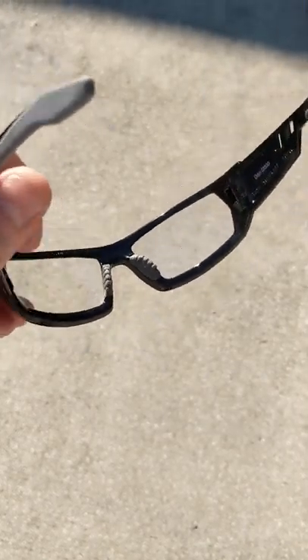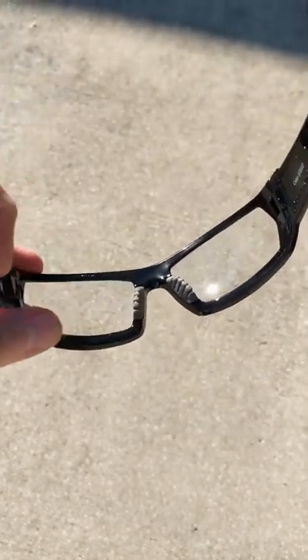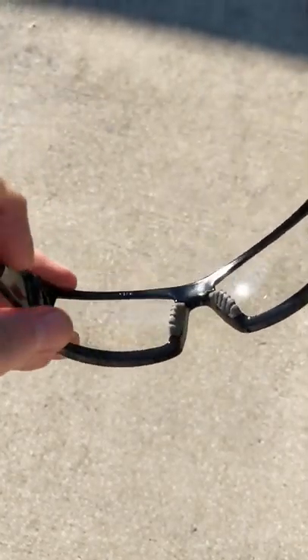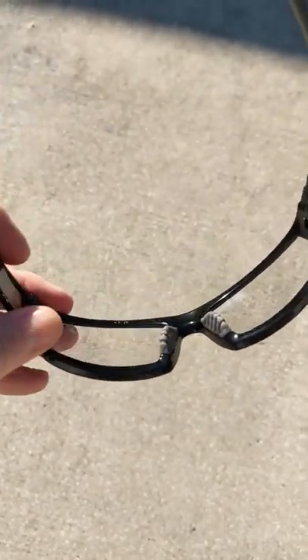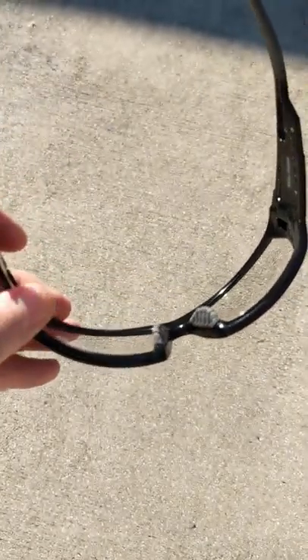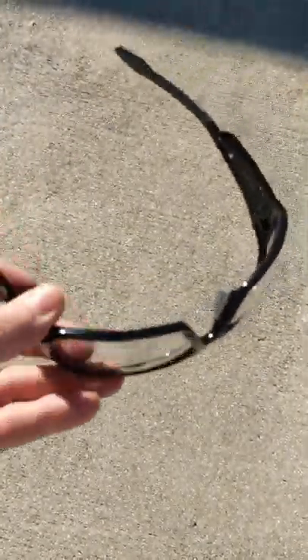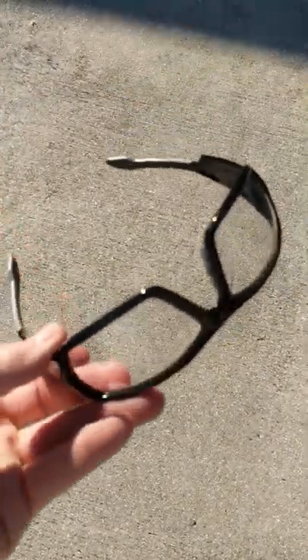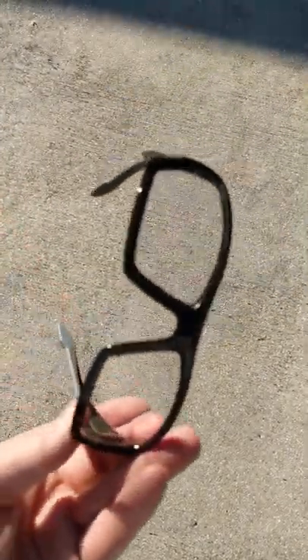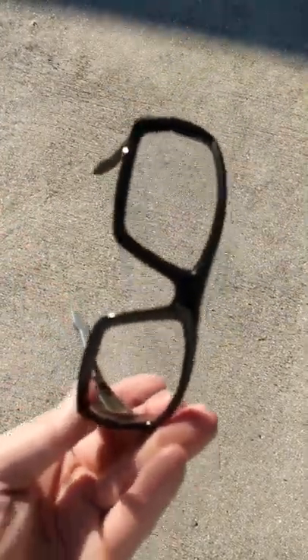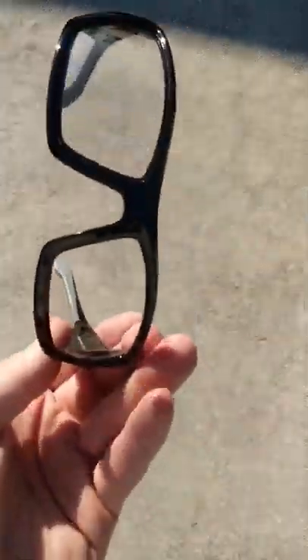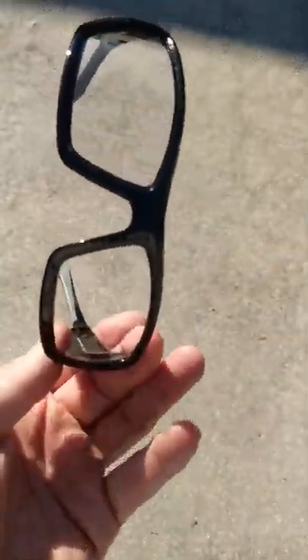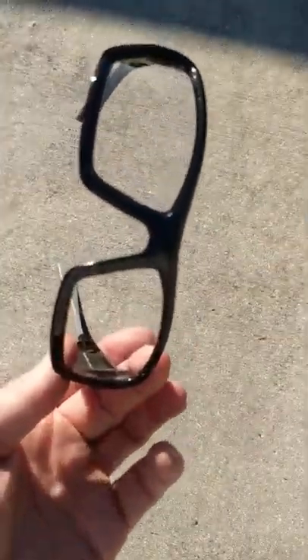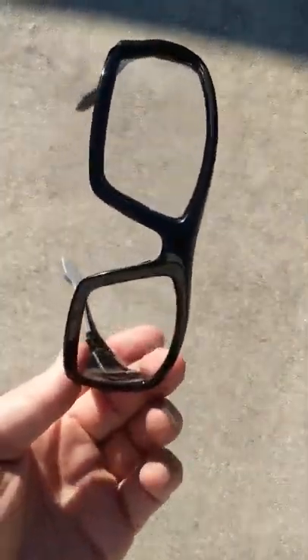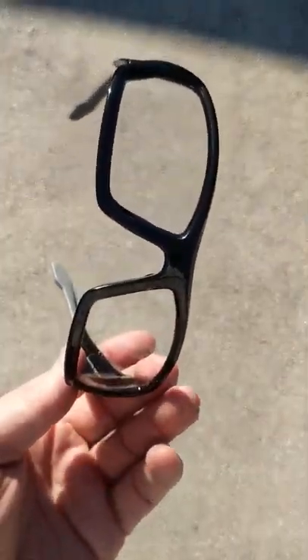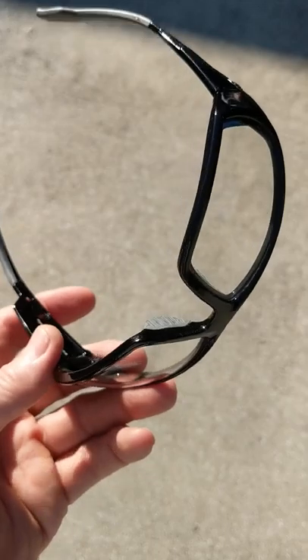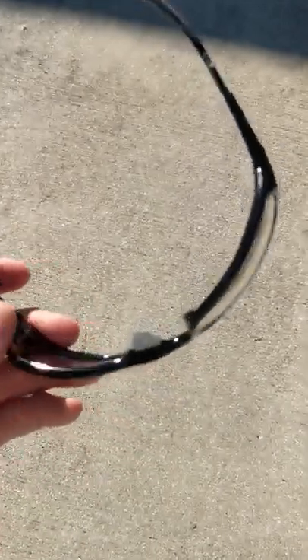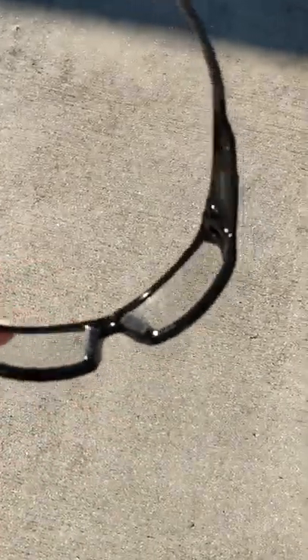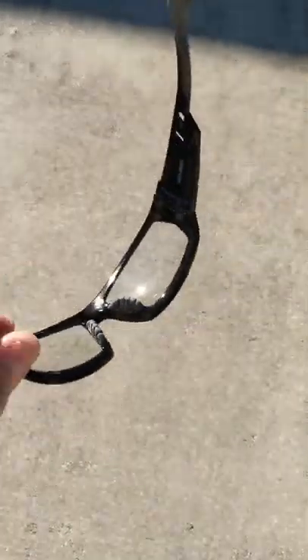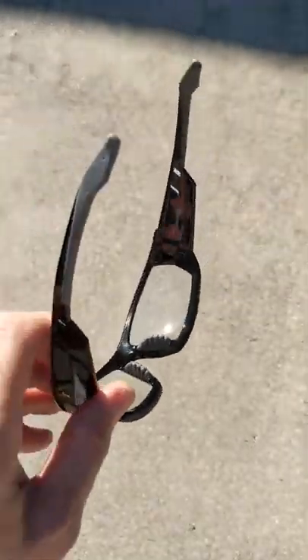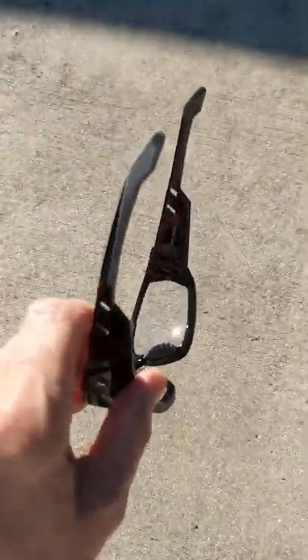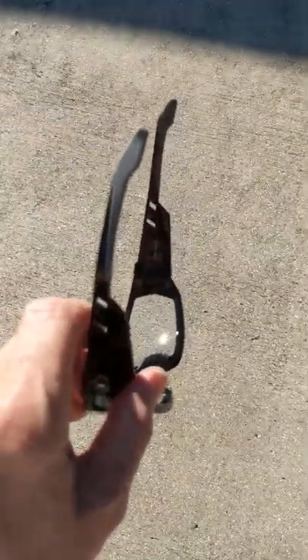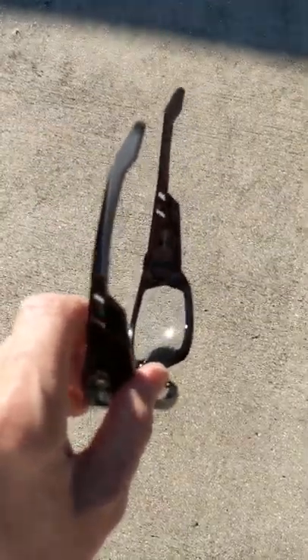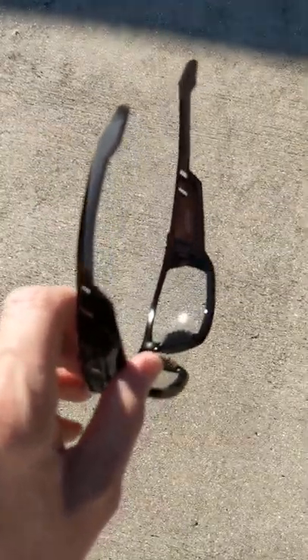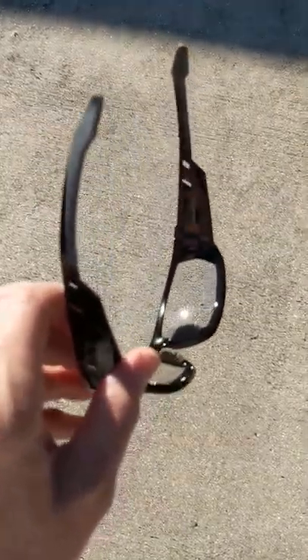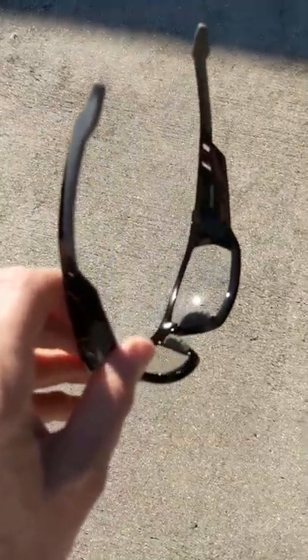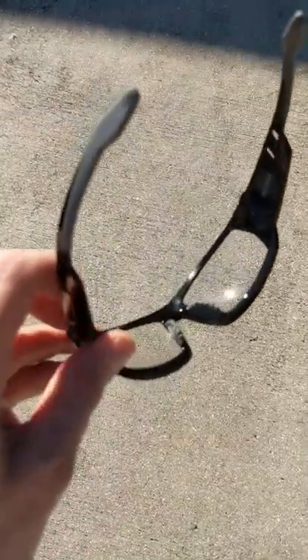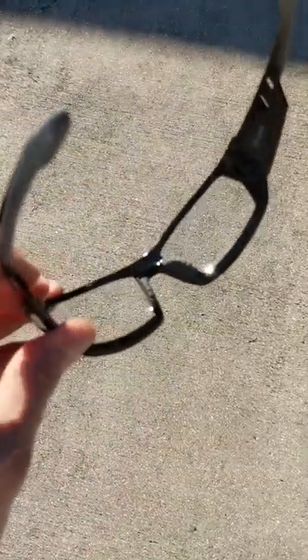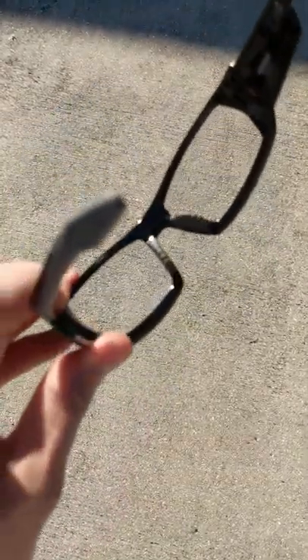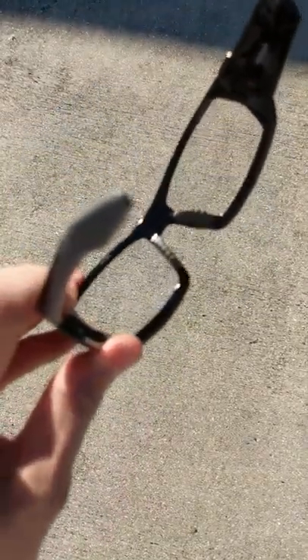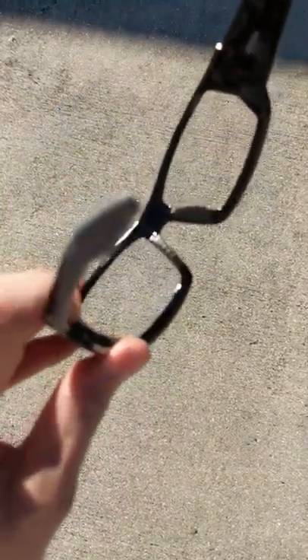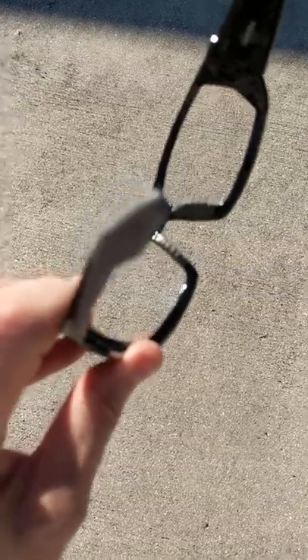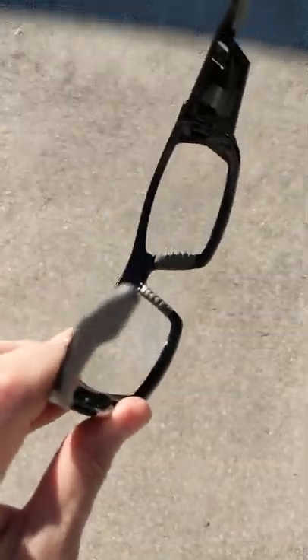High quality, super clear — these are really nice, worth every dime.